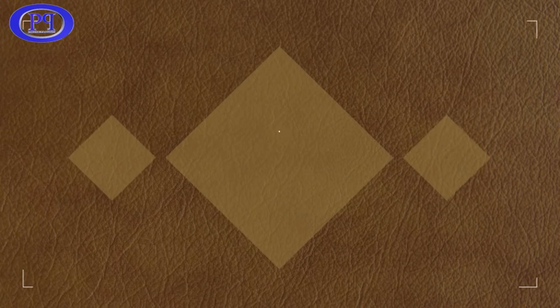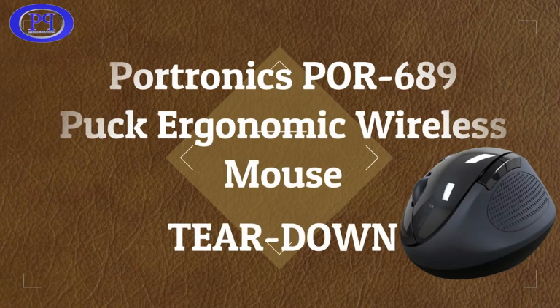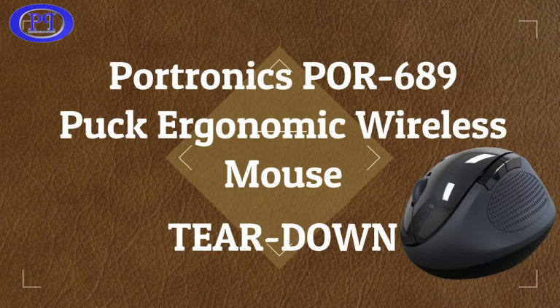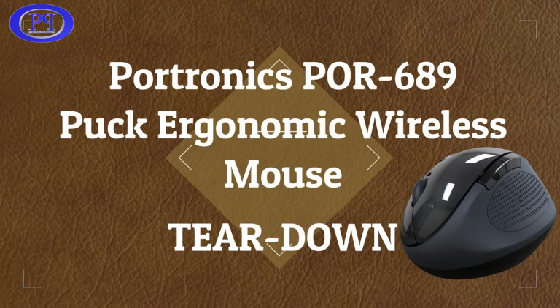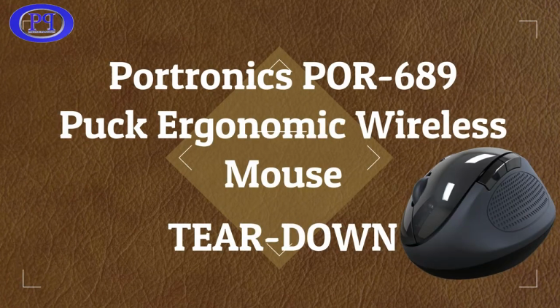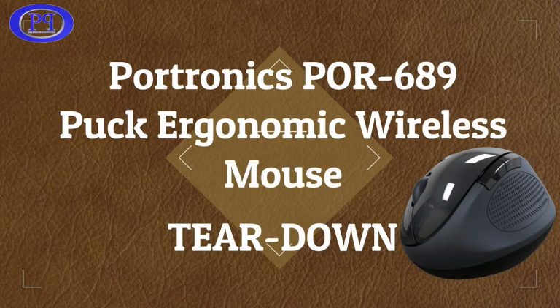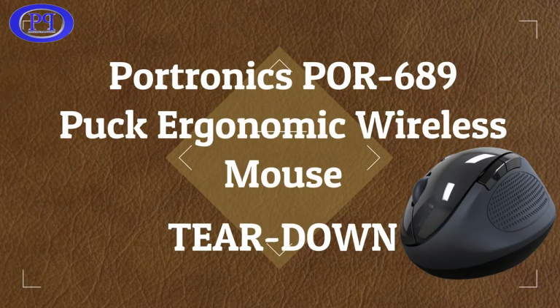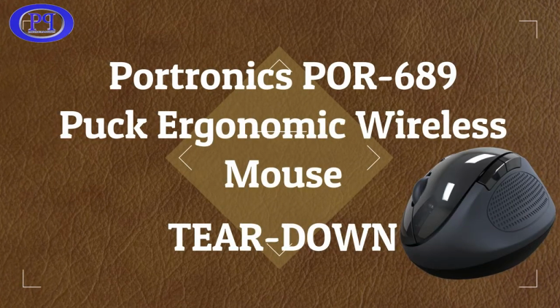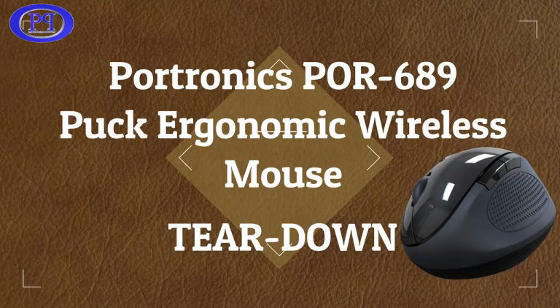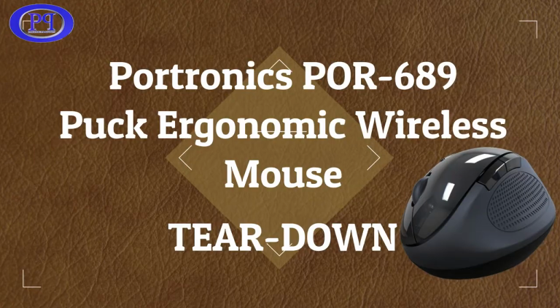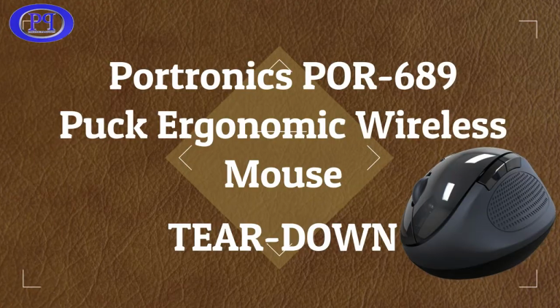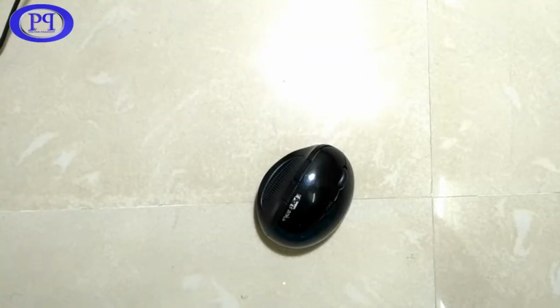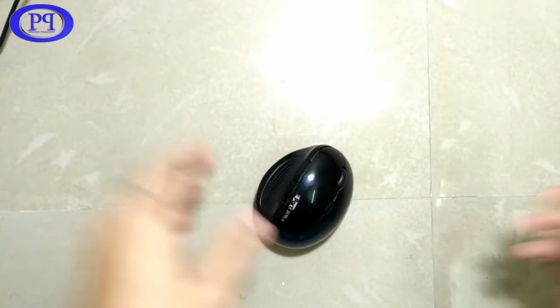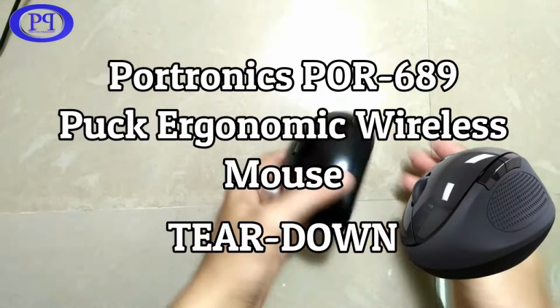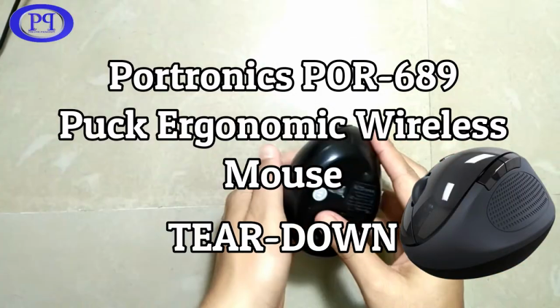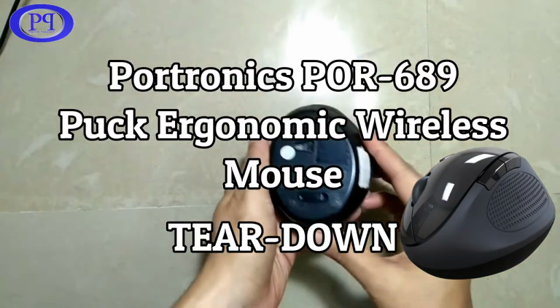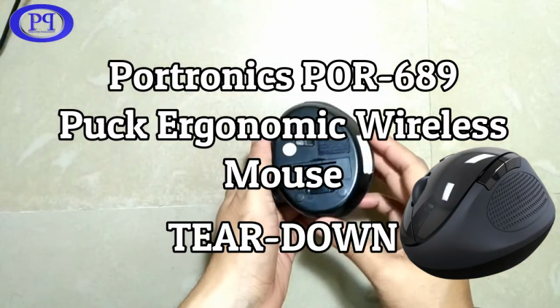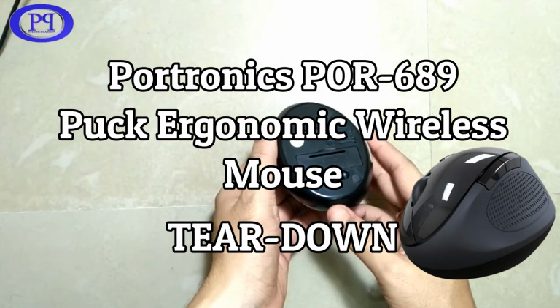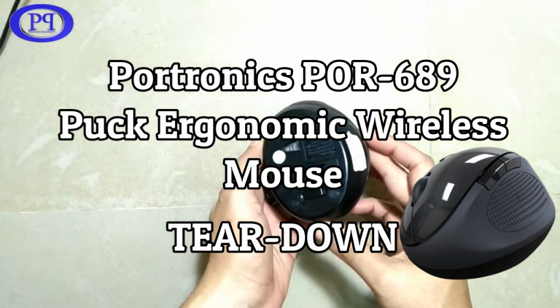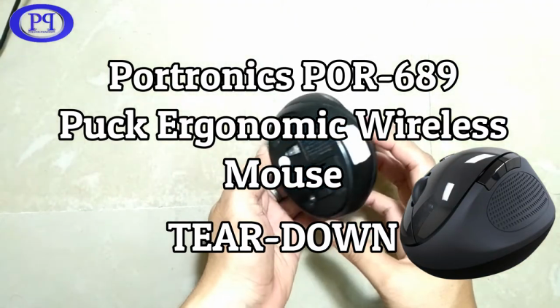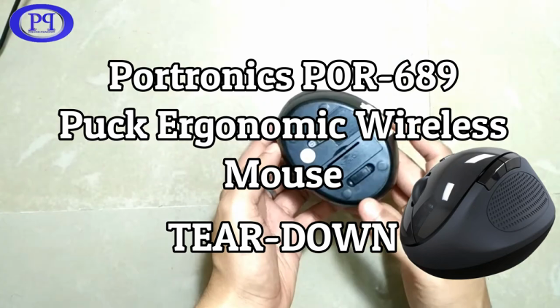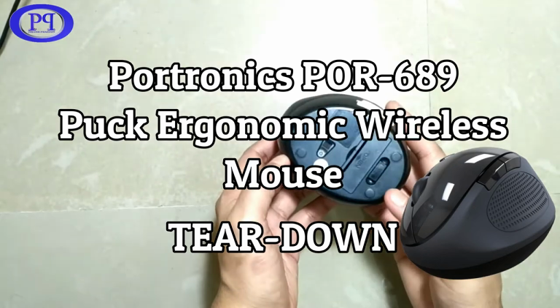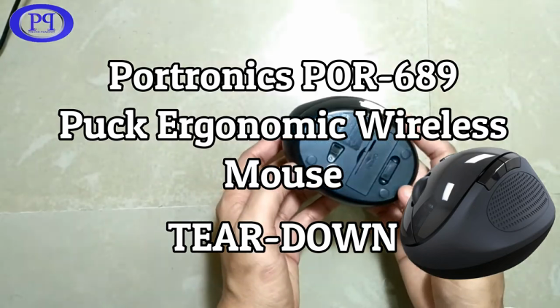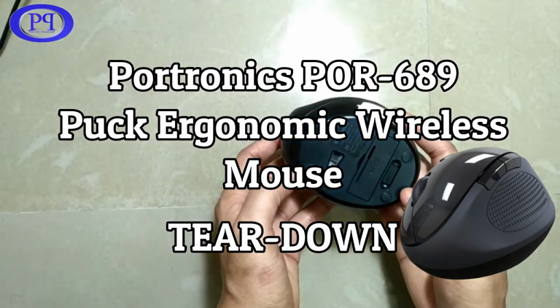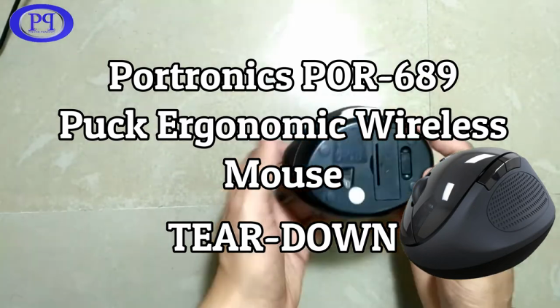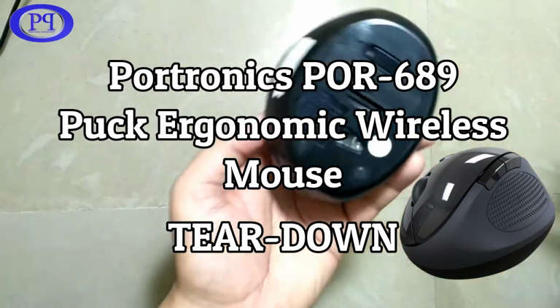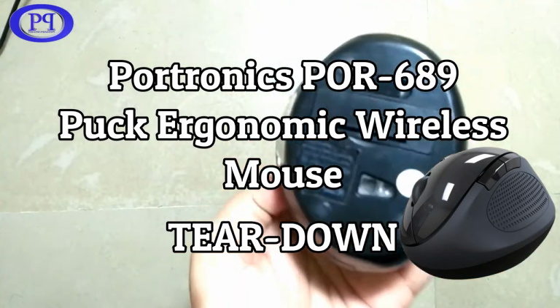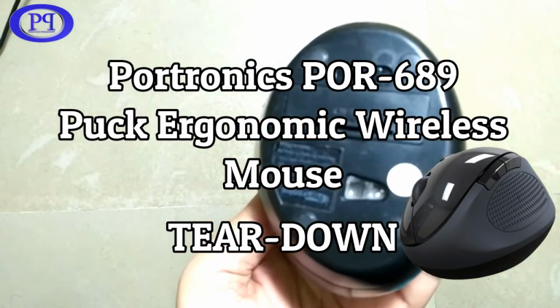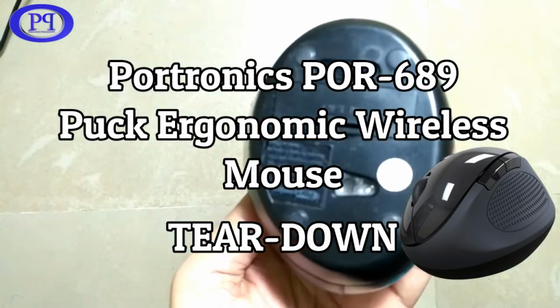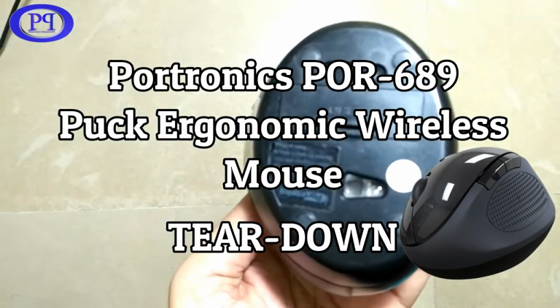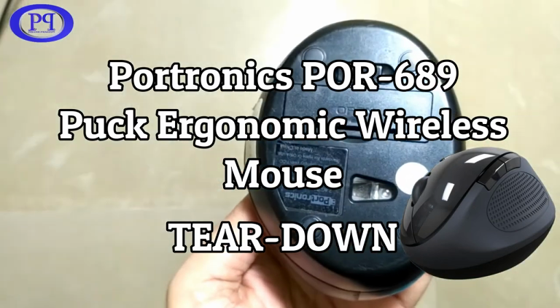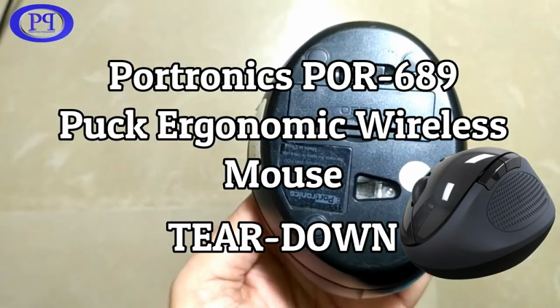Hello friends, I am here with a new video. In this video I will tear down a Portronics high-end gaming mouse. The complete name of this wireless mouse is Portronics POR689 Buck Ergonomic Wireless Mouse.